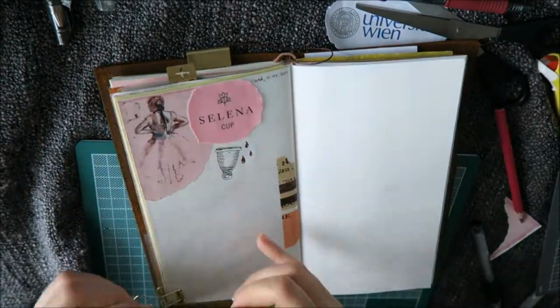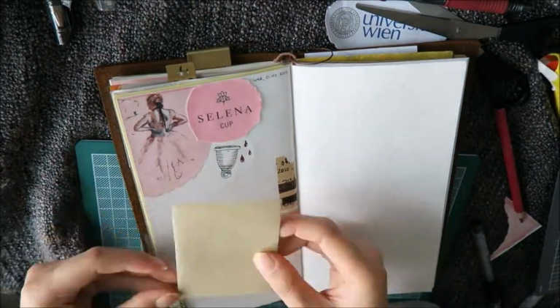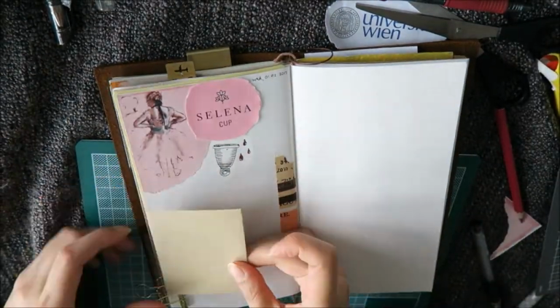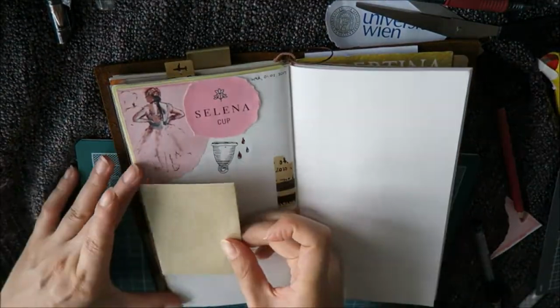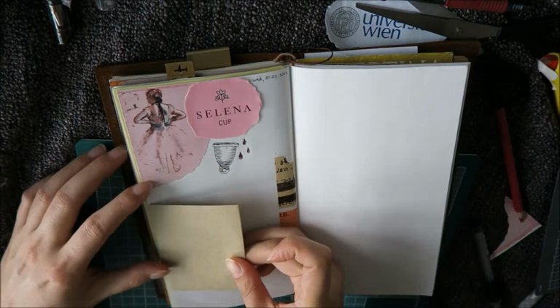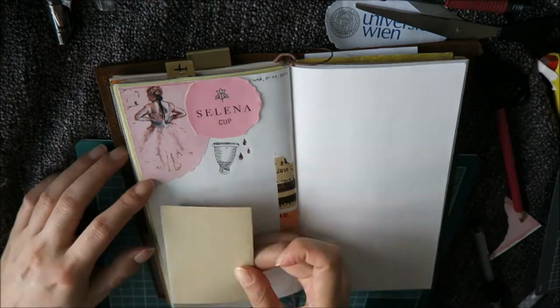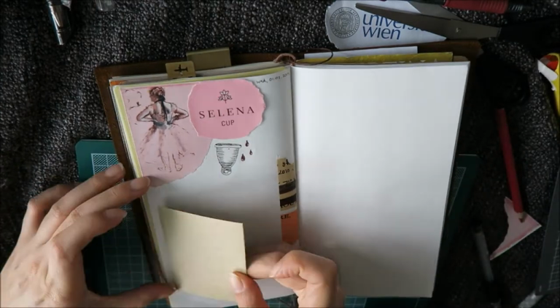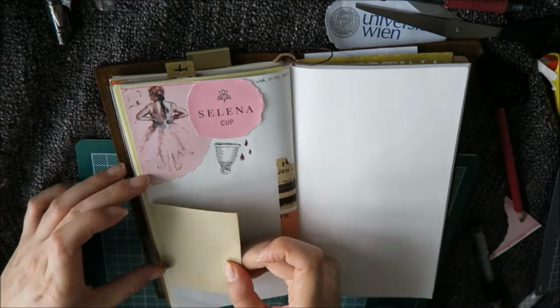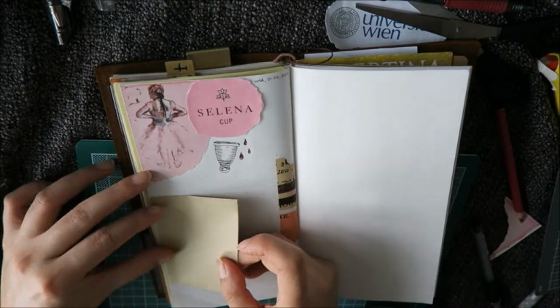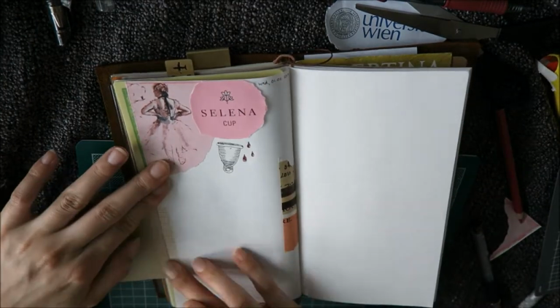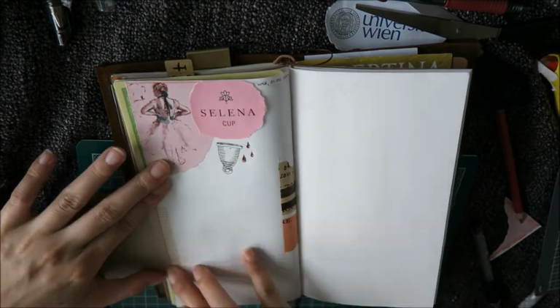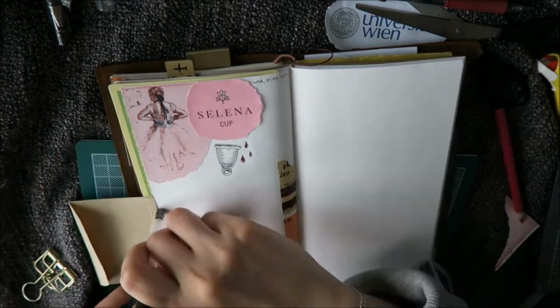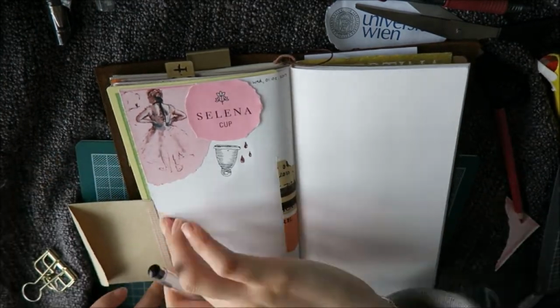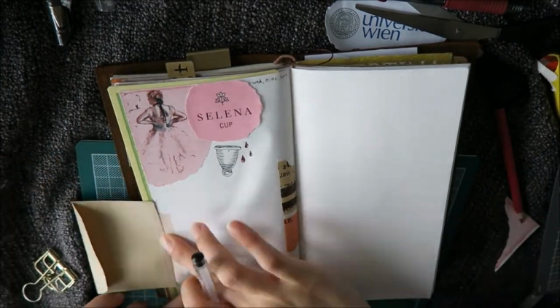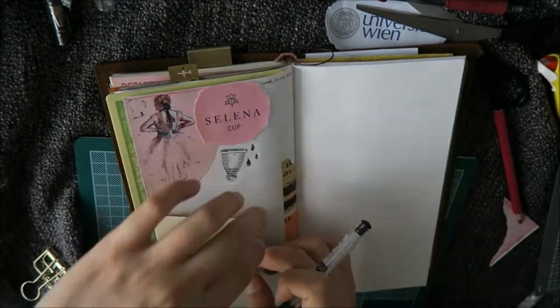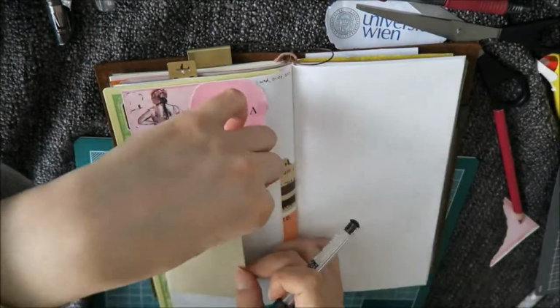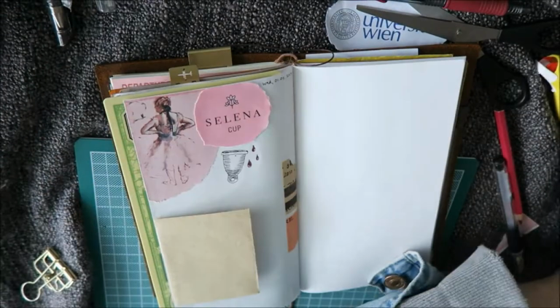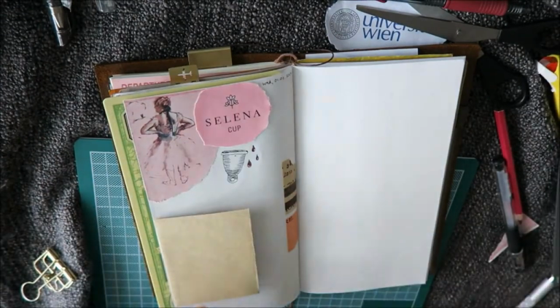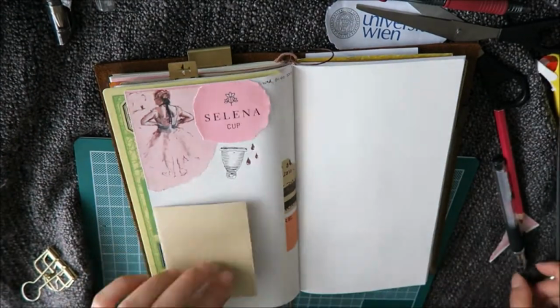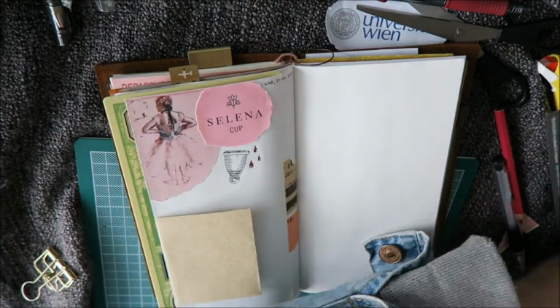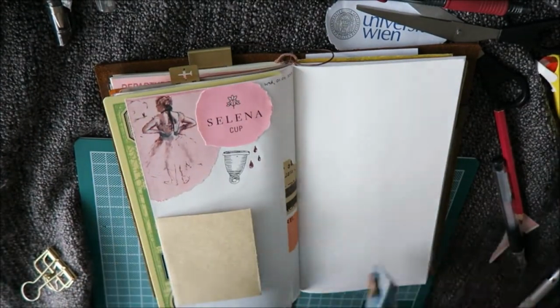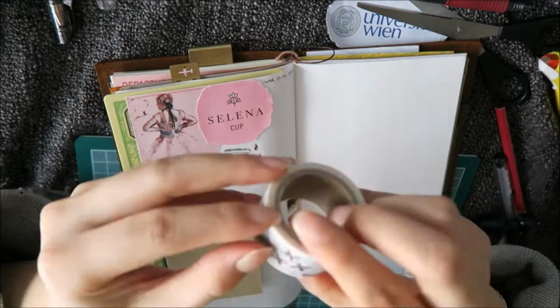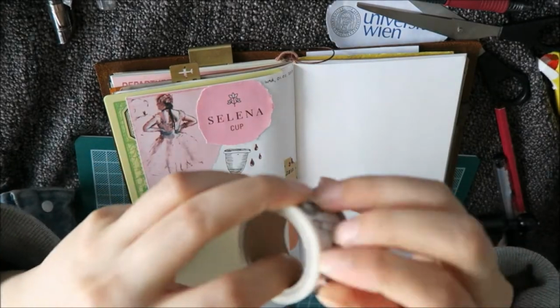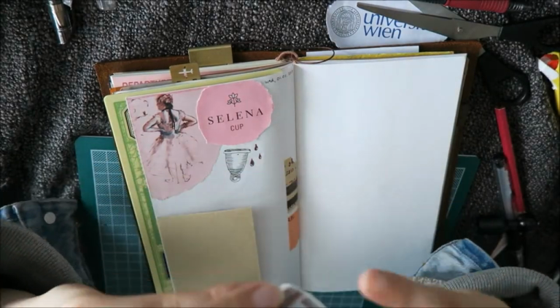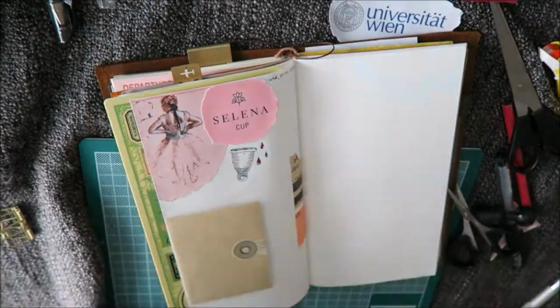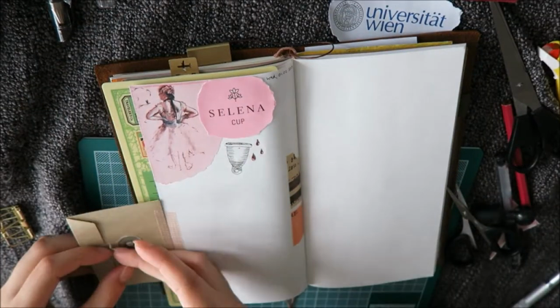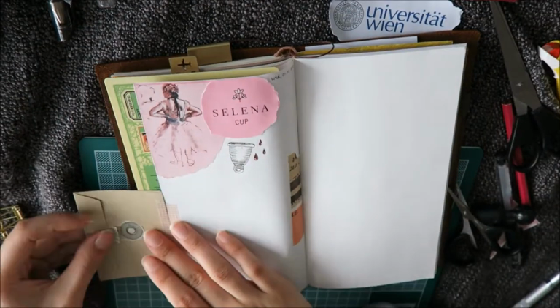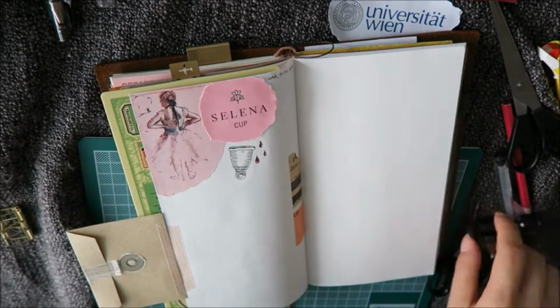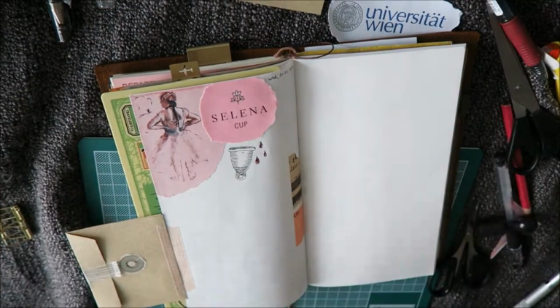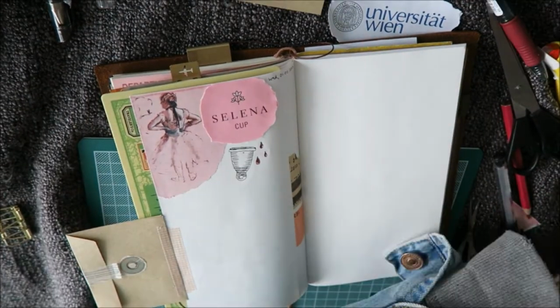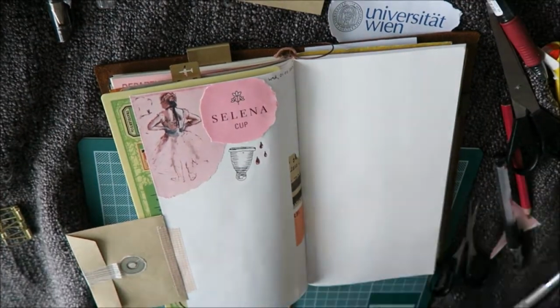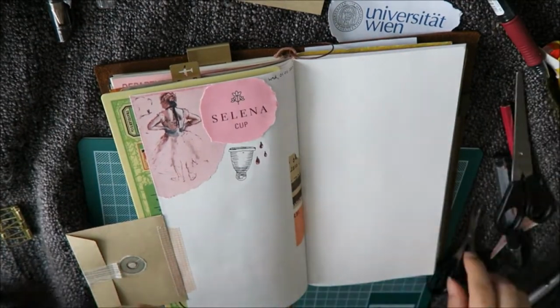I lost a little bit of footage actually so I can't show you how I made this little craft envelope, but if you are interested in that I could make another video so just let me know.